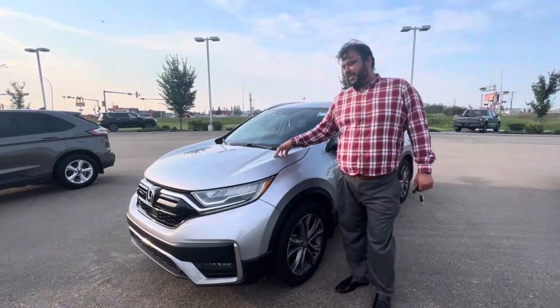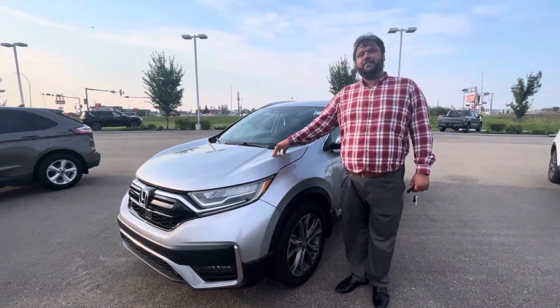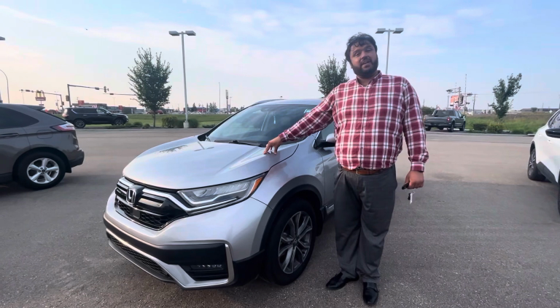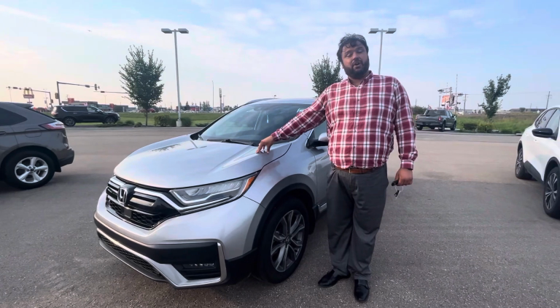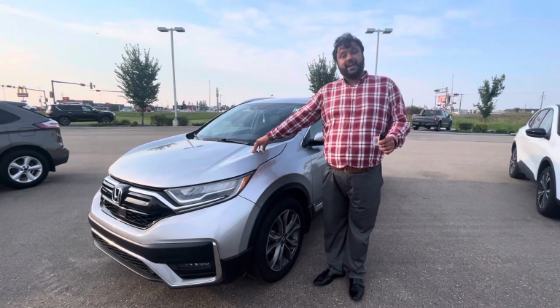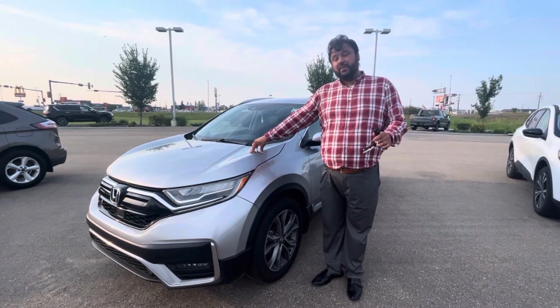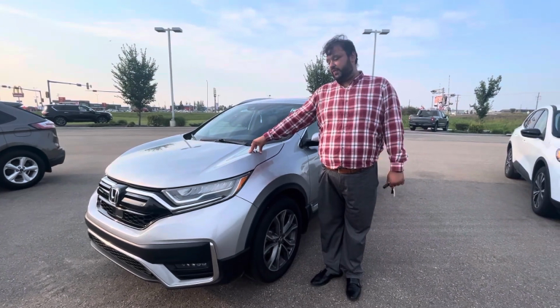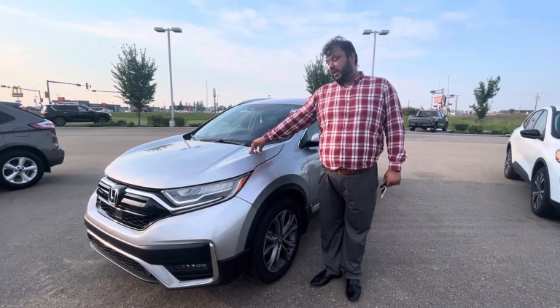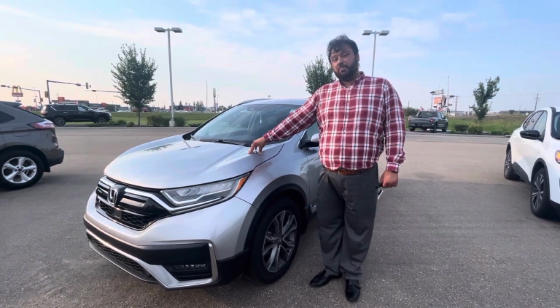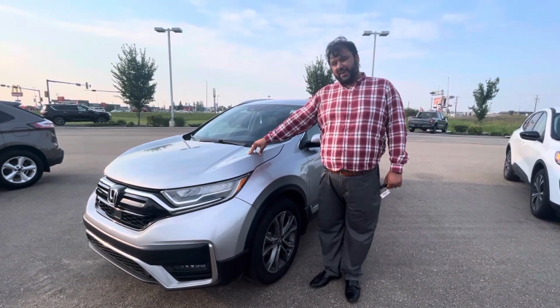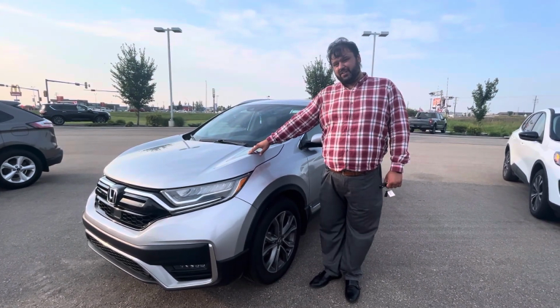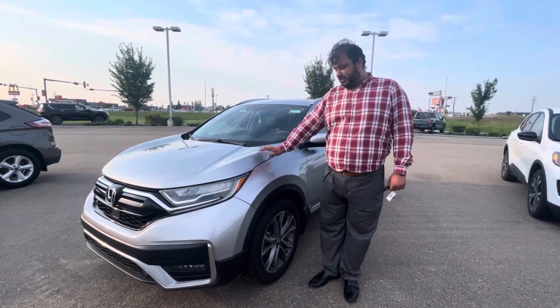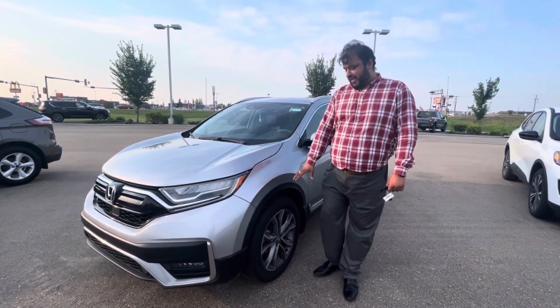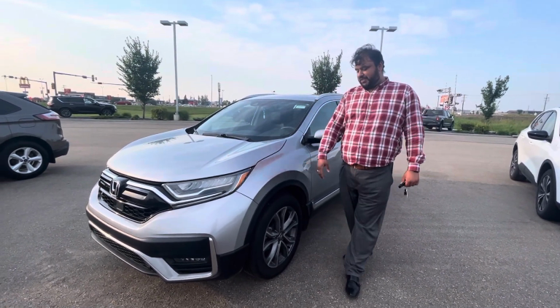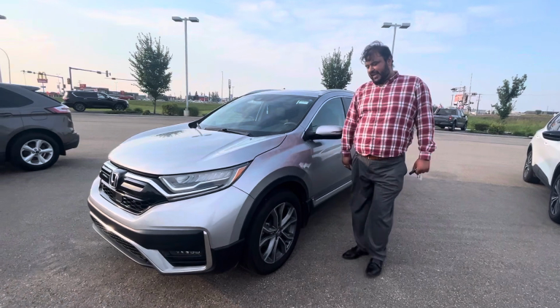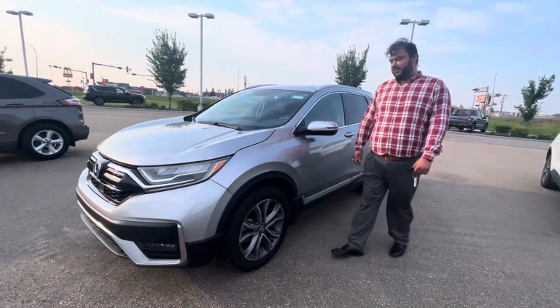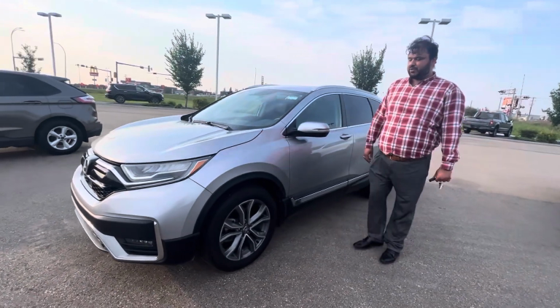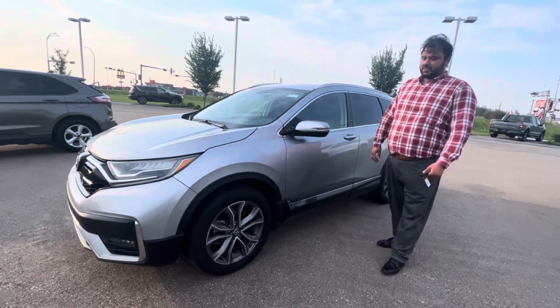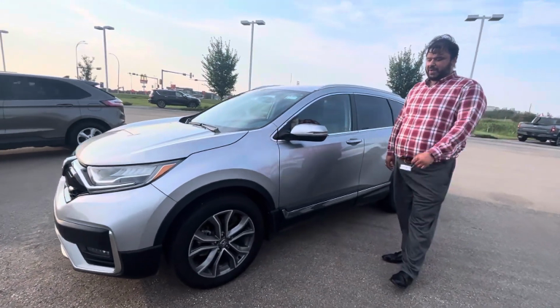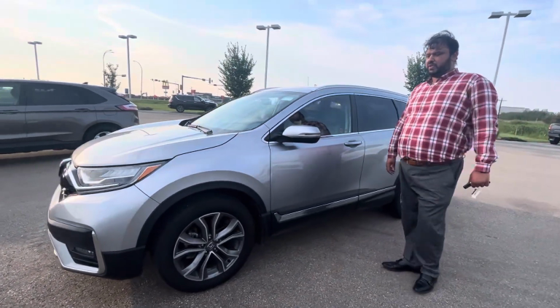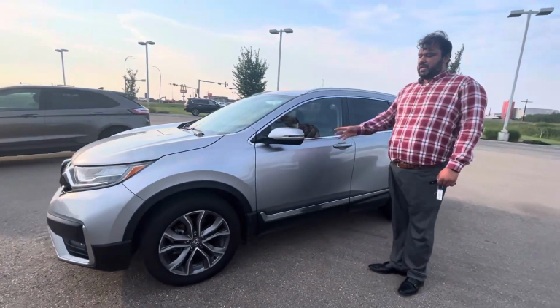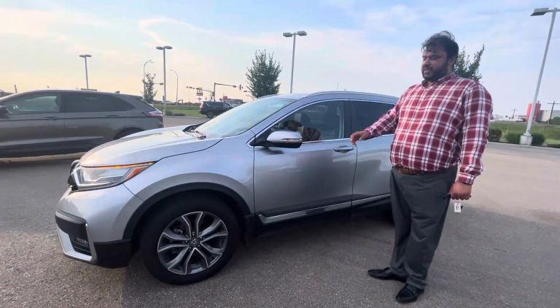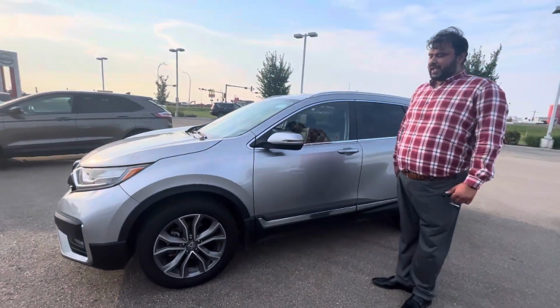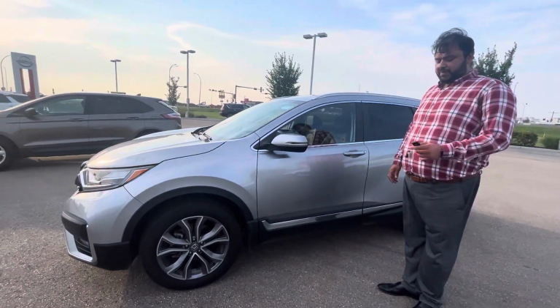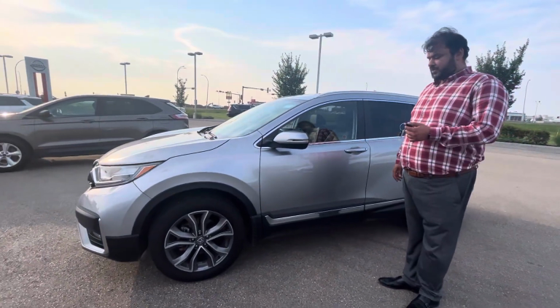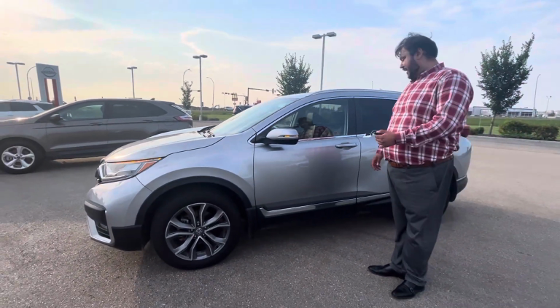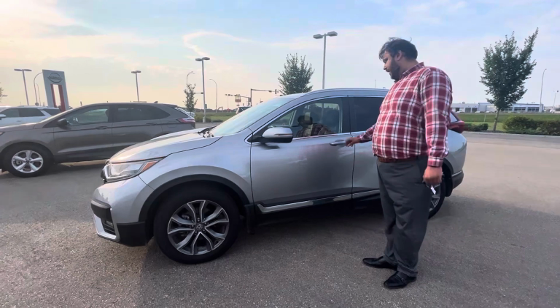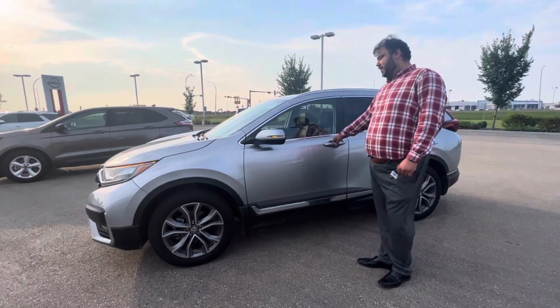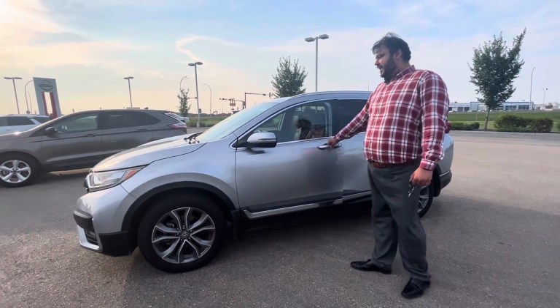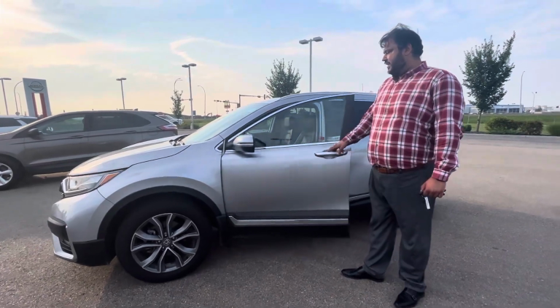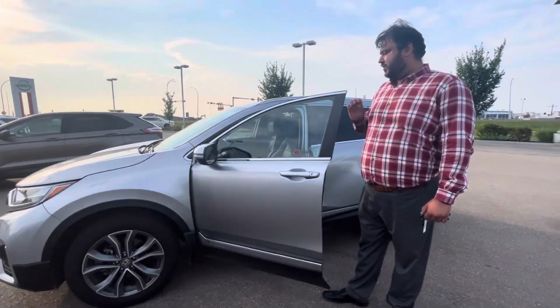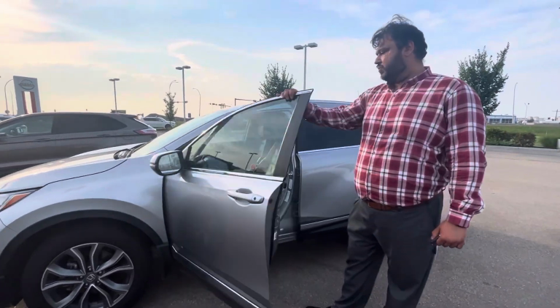Underneath the hood, a very powerful yet very fuel efficient 1.5 litre turbo engine. Onto the side here, you can see gorgeous aluminum alloy wheels with nice rubber on them — it's still practically brand new — and keyless entry on this one as well.